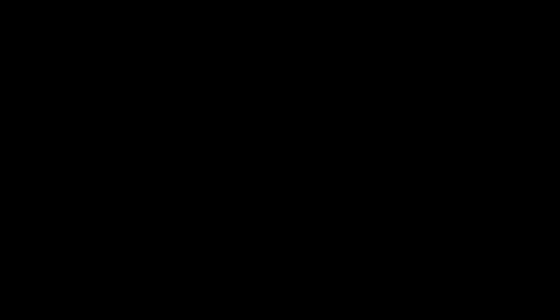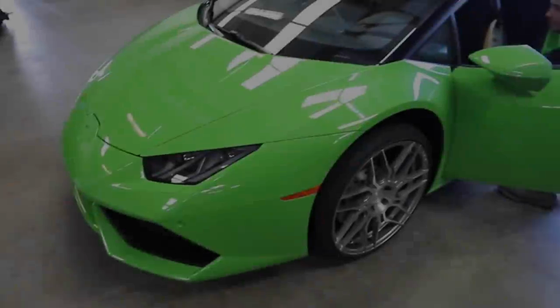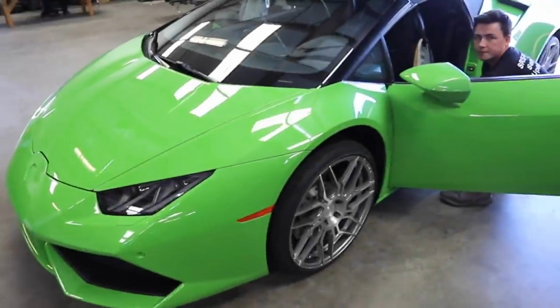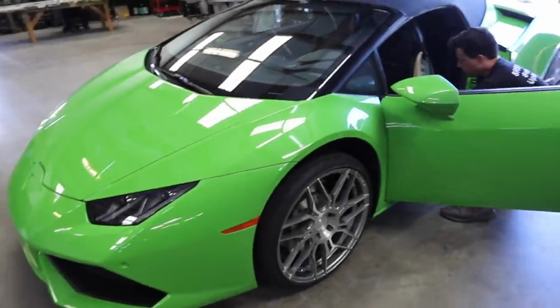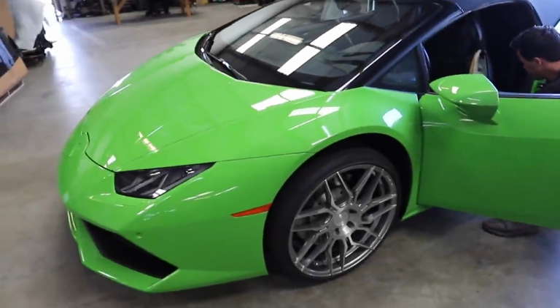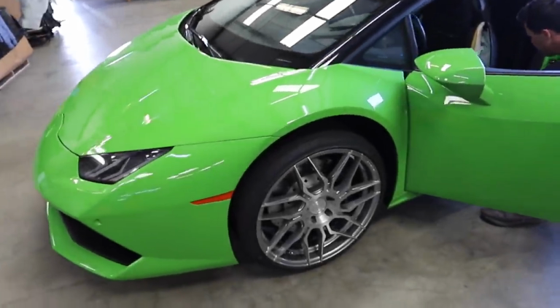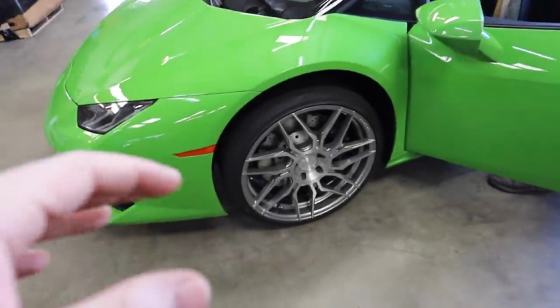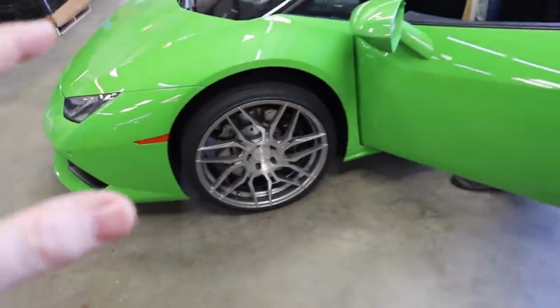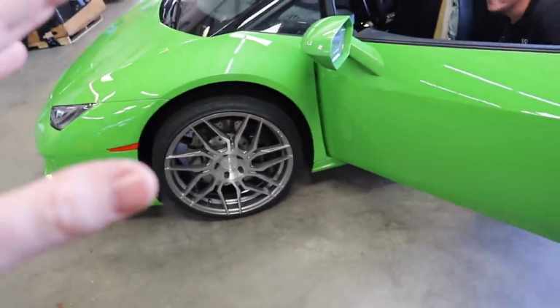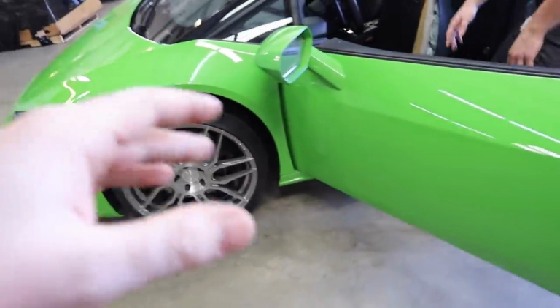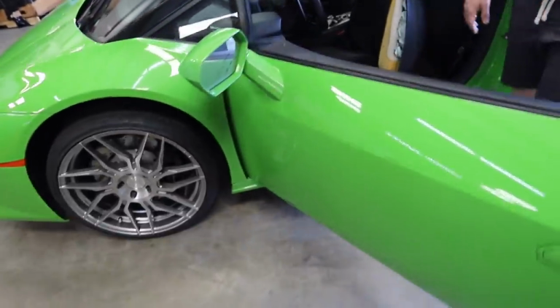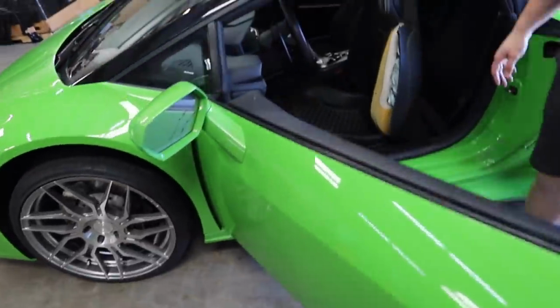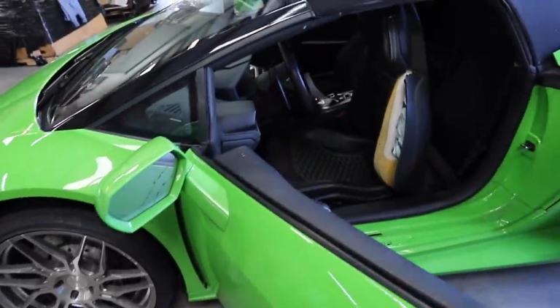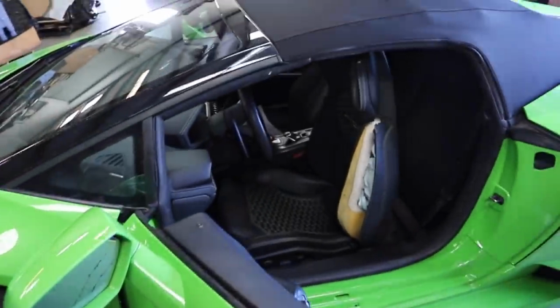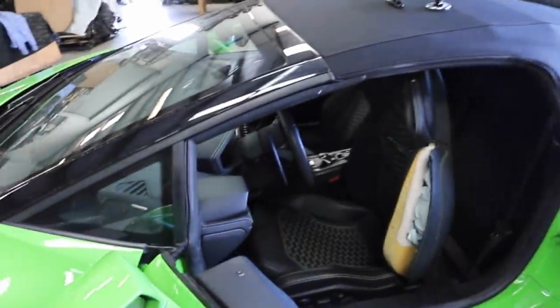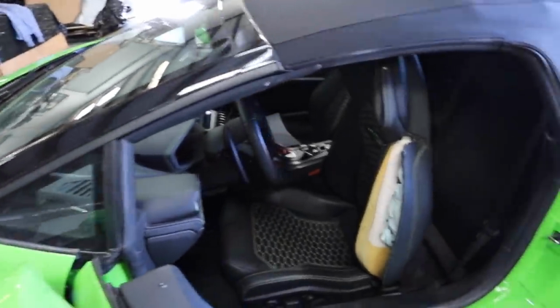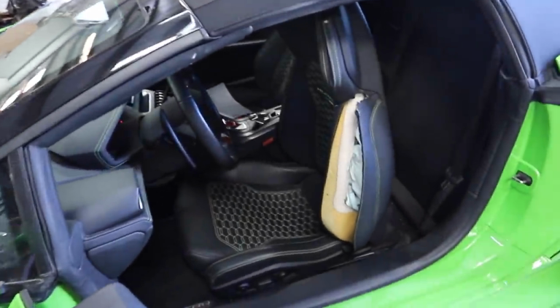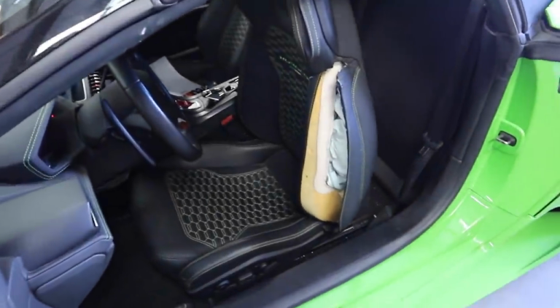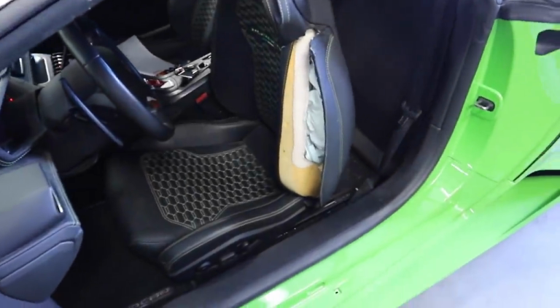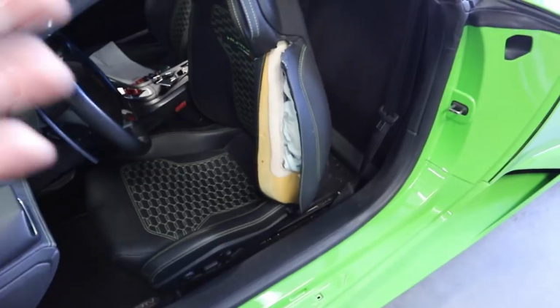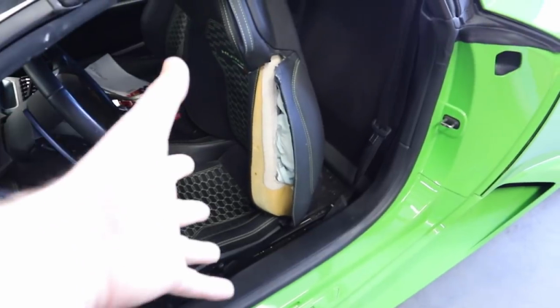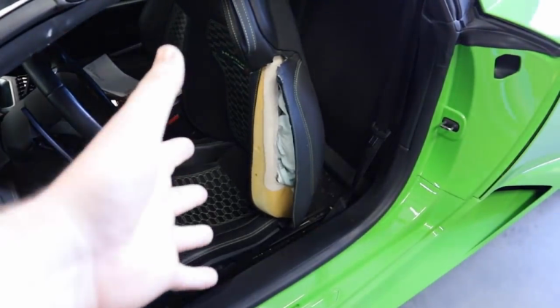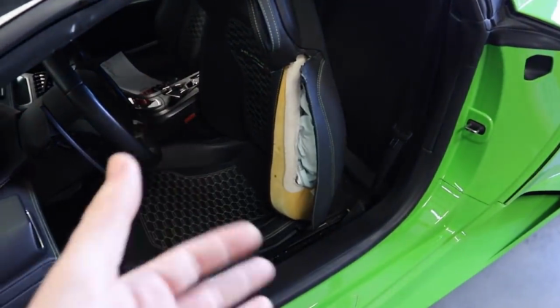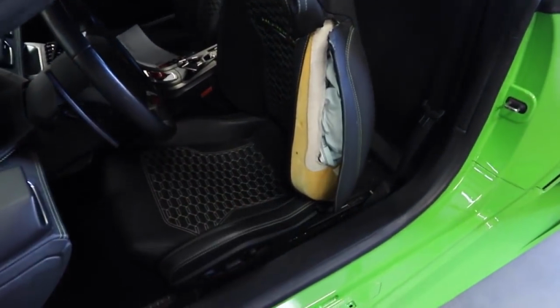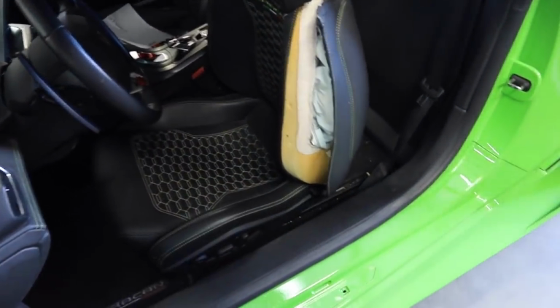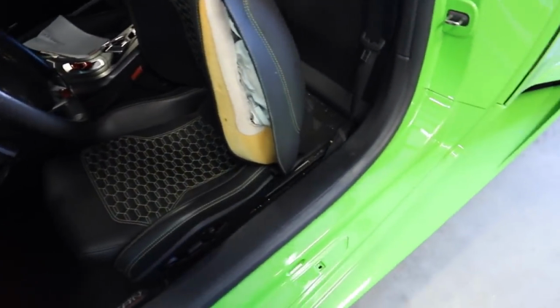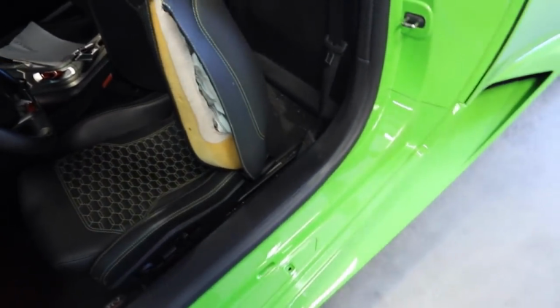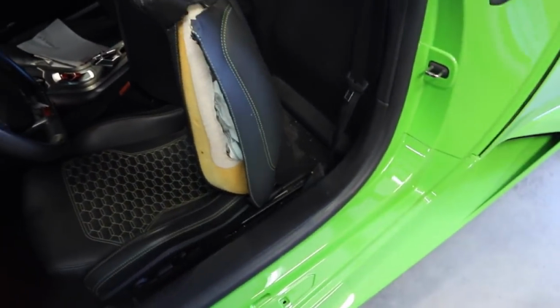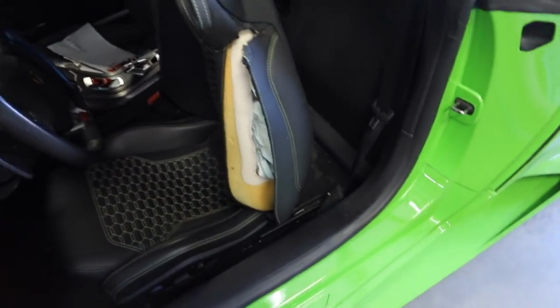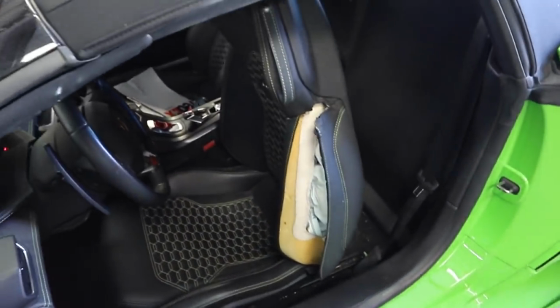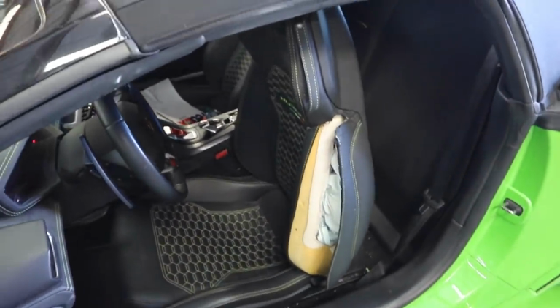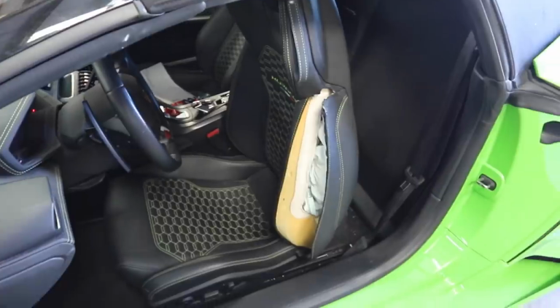Getting the Lambo off the trailer was a lot of fun but we finally got it. We're gonna start on the seat area — it's gonna be easier to work on the seat outside of the car, so we're just gonna start by uninstalling this seat.